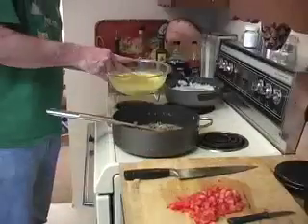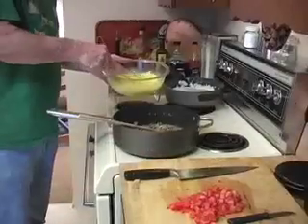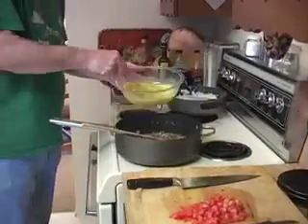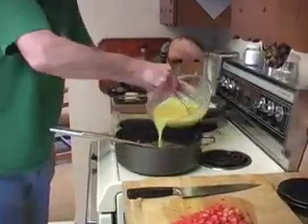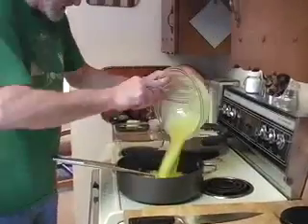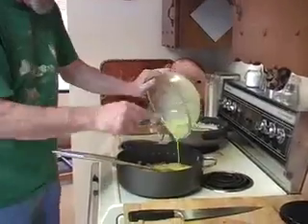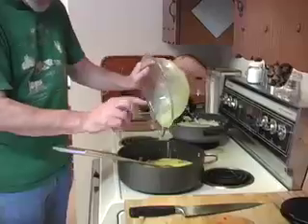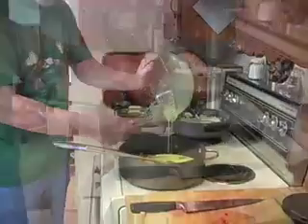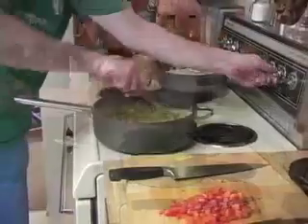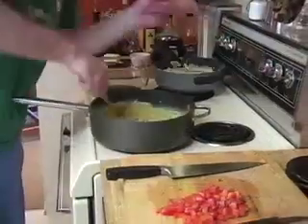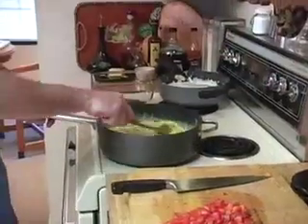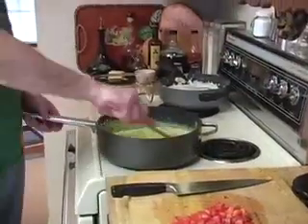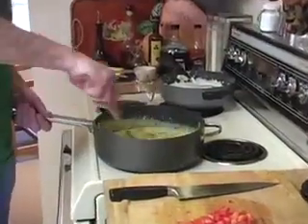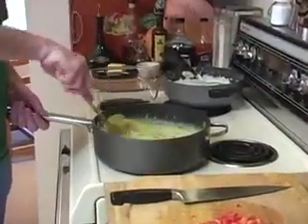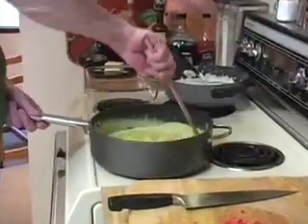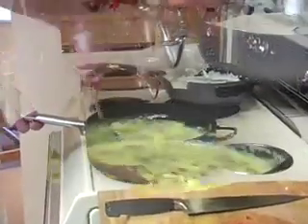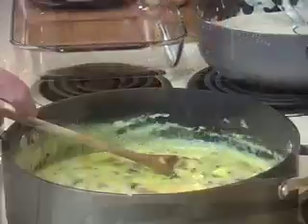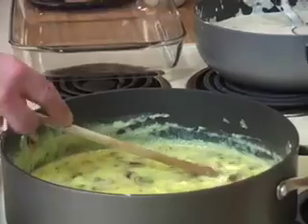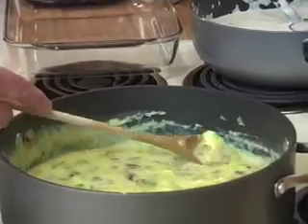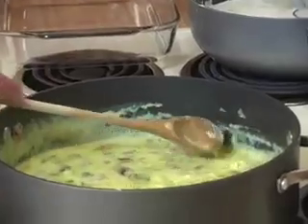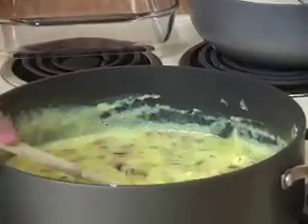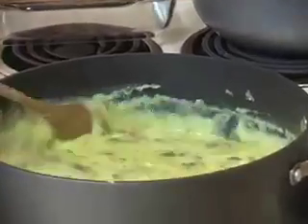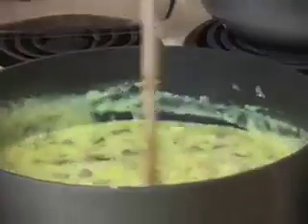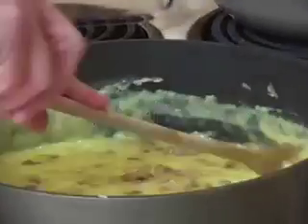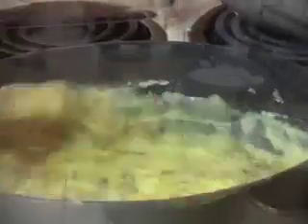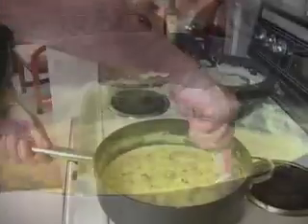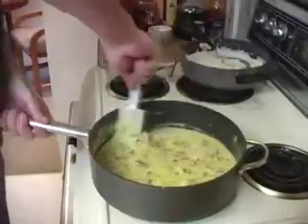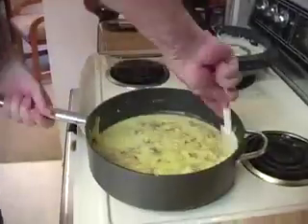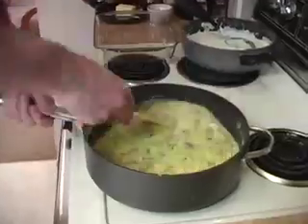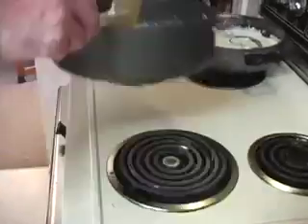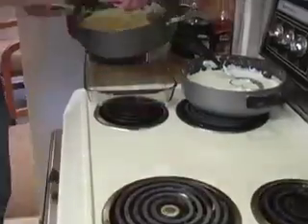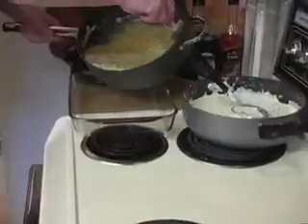Add the whipped eggs and turn the heat down. Stir well until eggs are partially cooked and are starting to scramble. Pour the mix into a casserole dish.